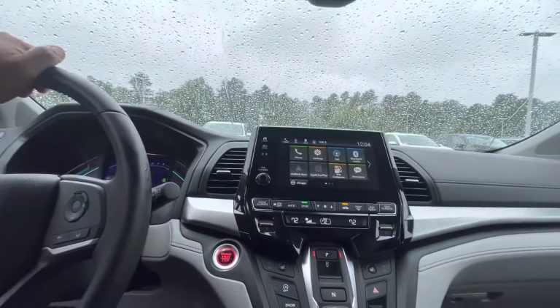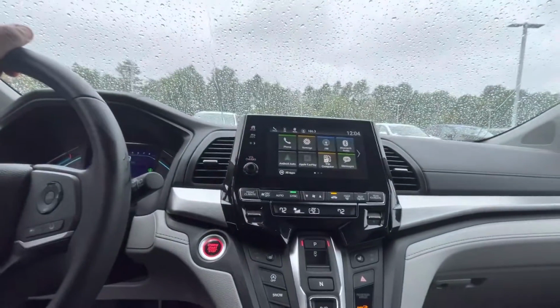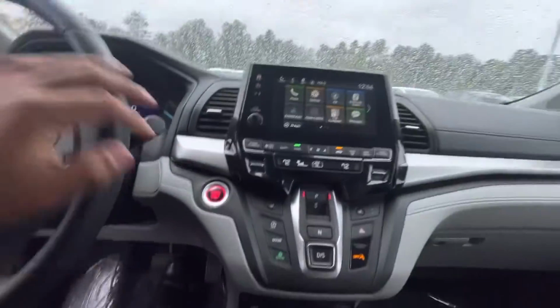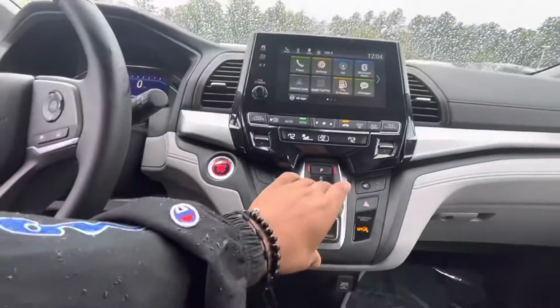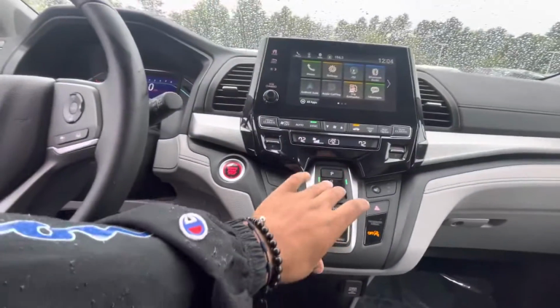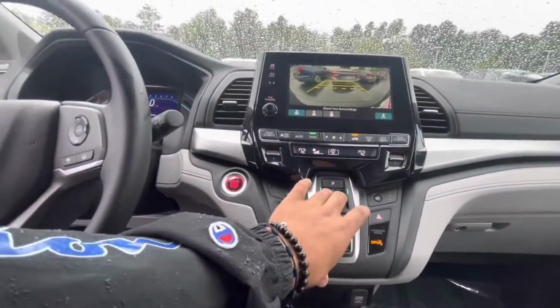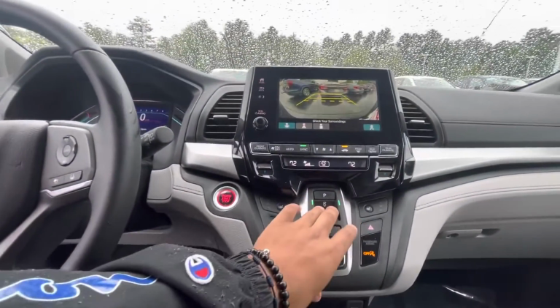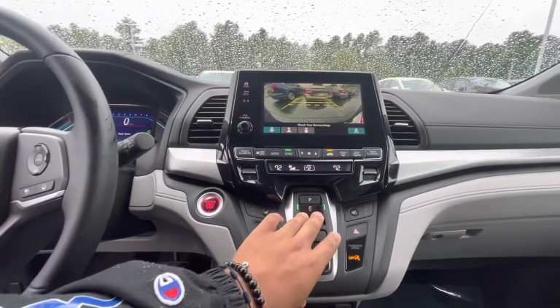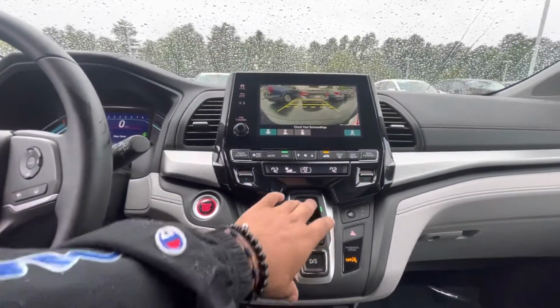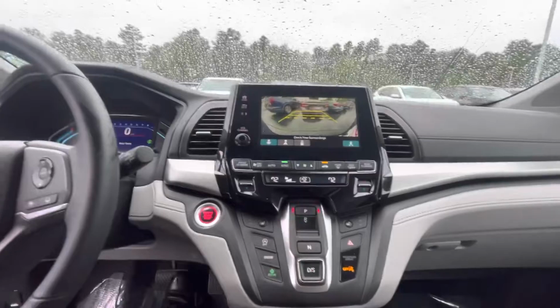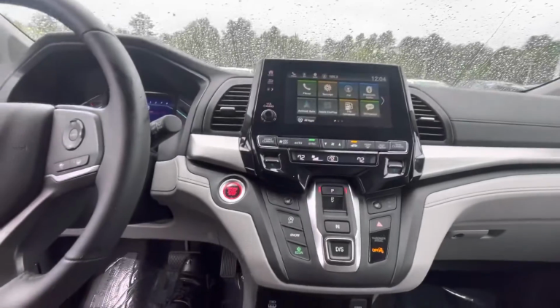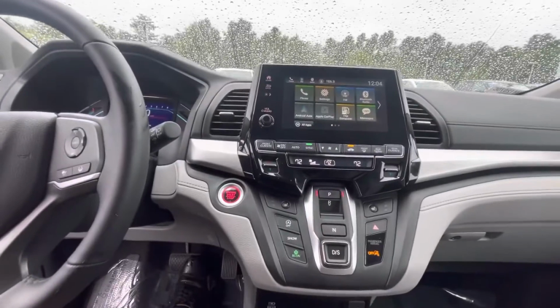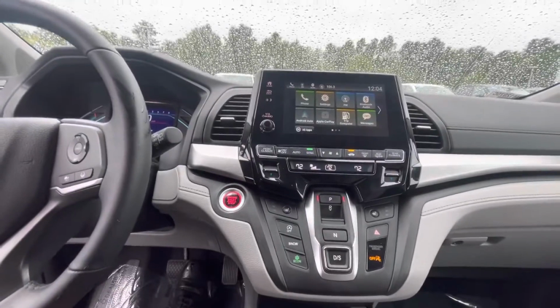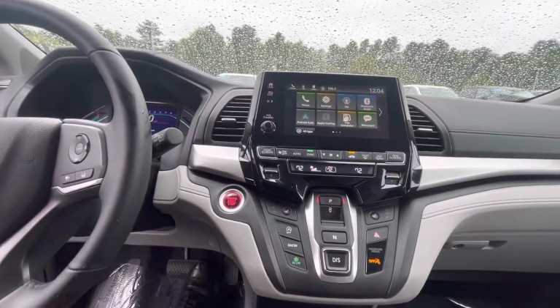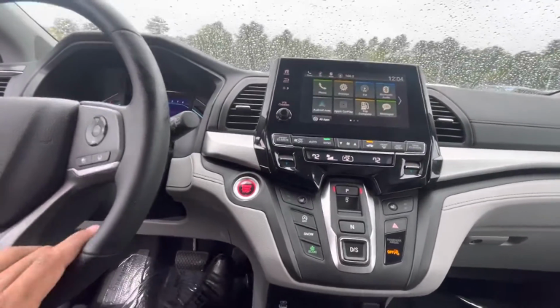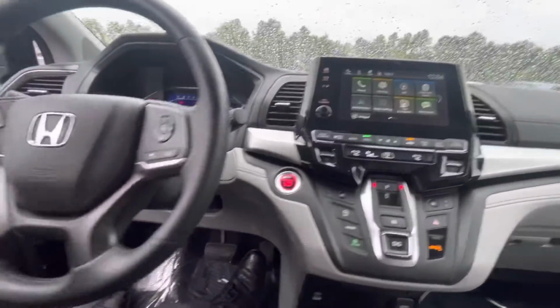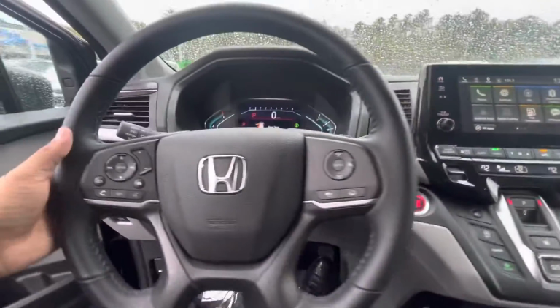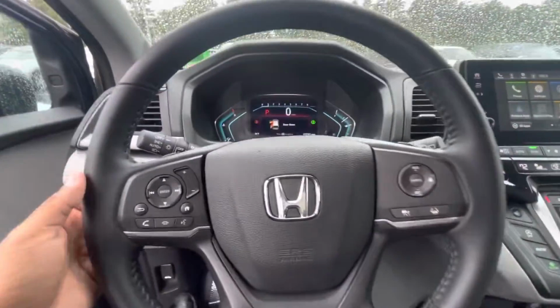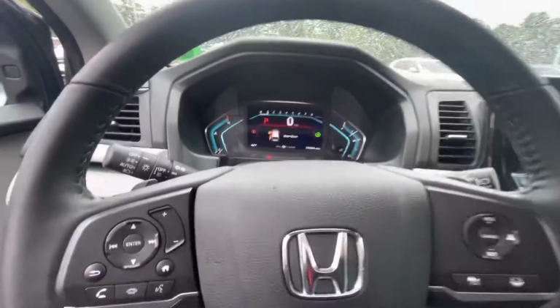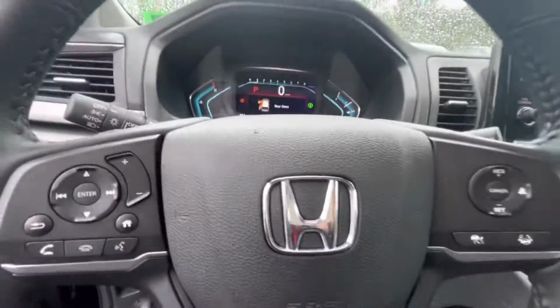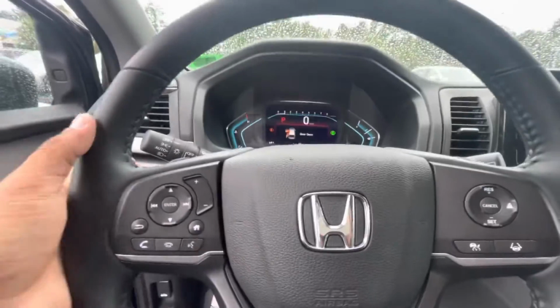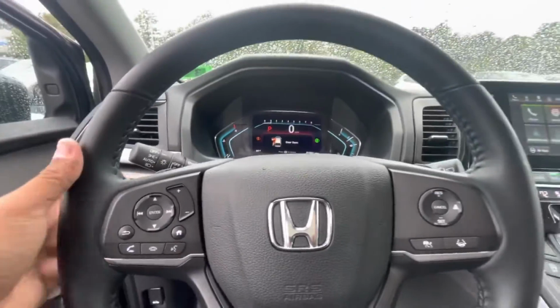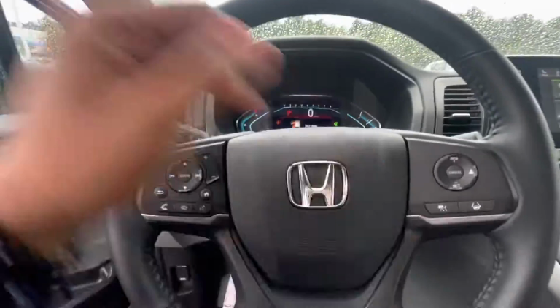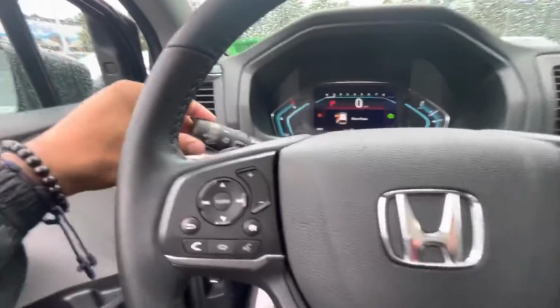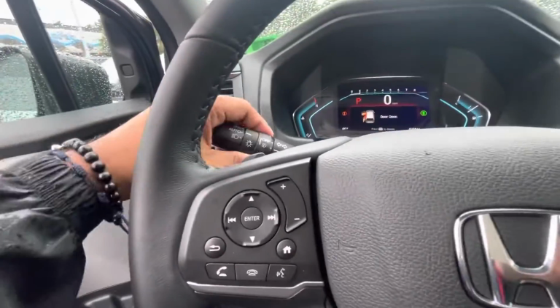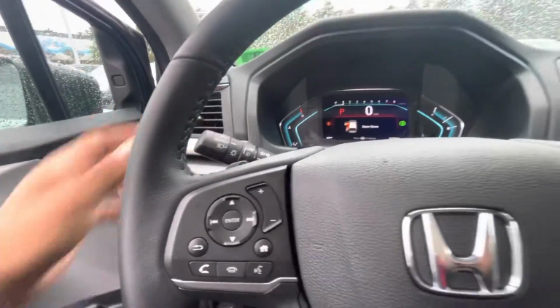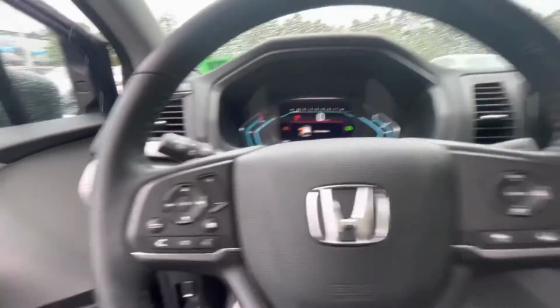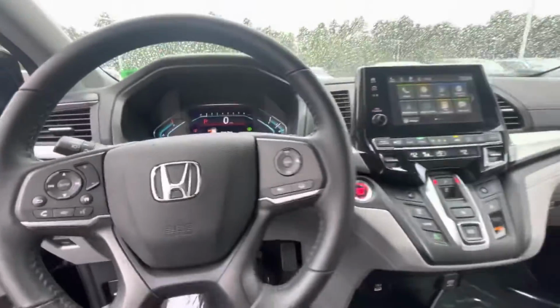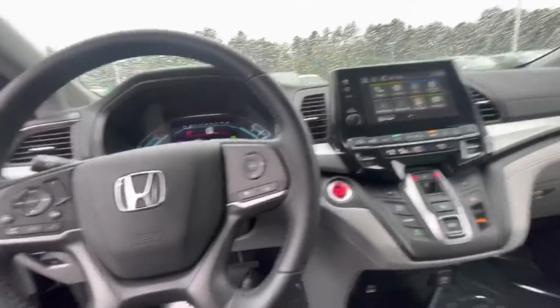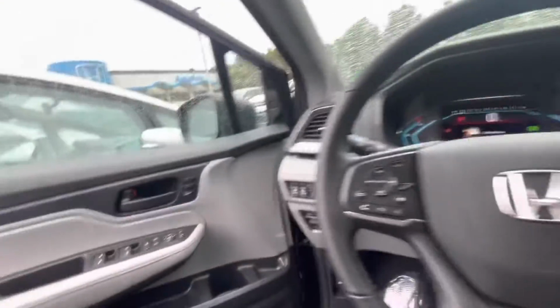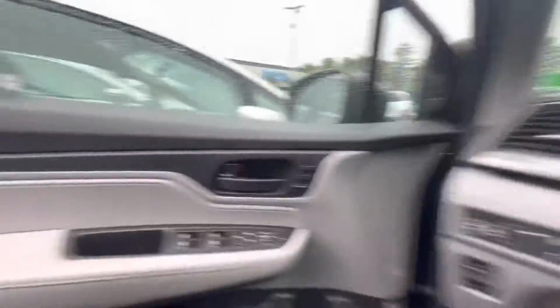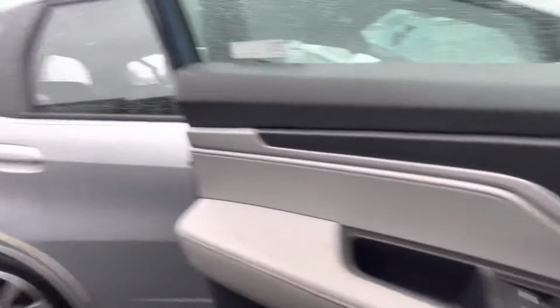You got the Android Auto, backup camera, and CarPlay. Super equipped — Bluetooth as well. On the dashboard, you got the paddle shifters right here. Automatic headlights and fog lights right there.